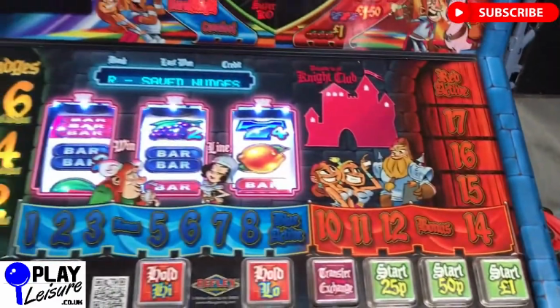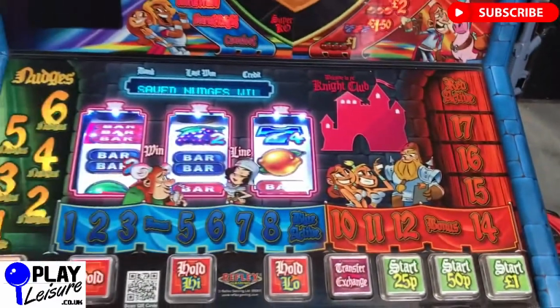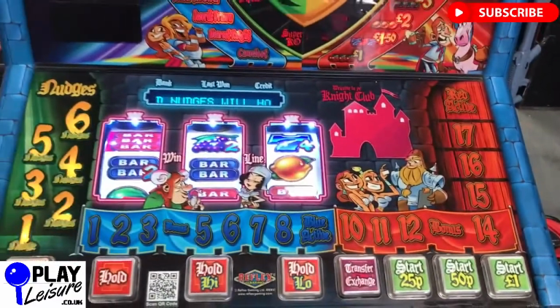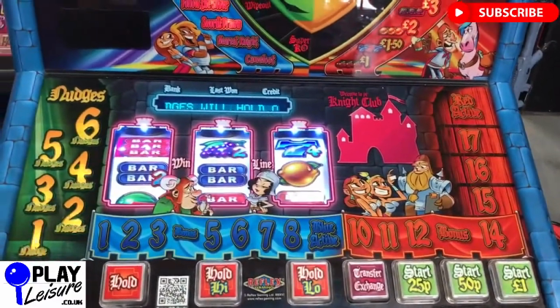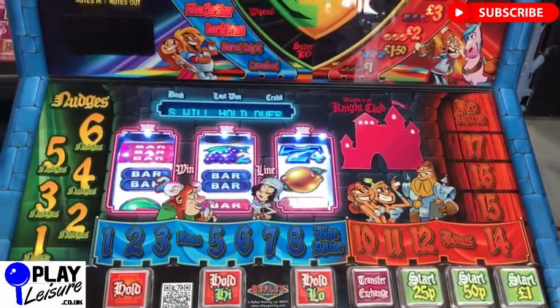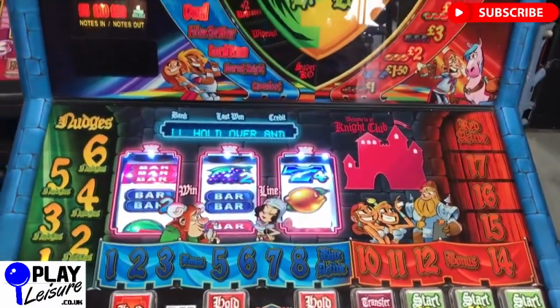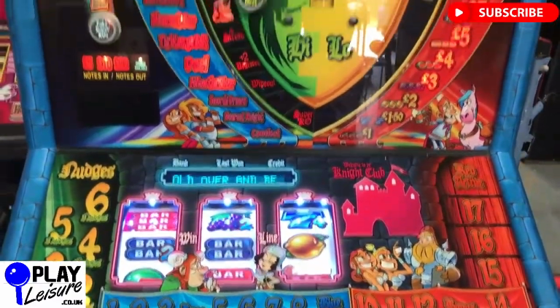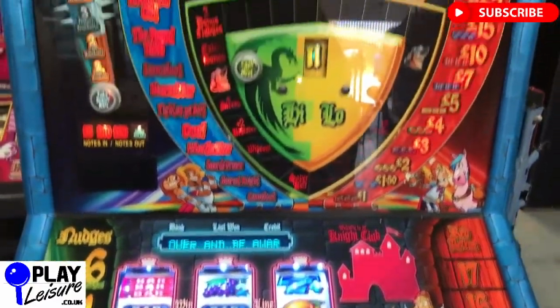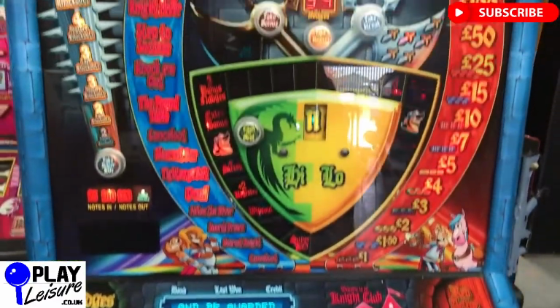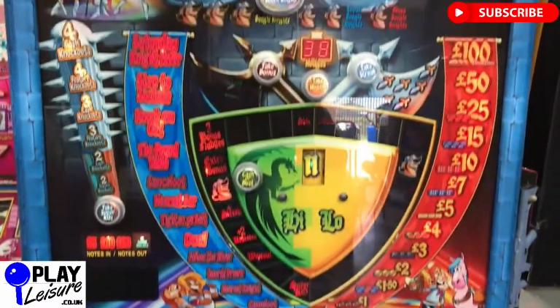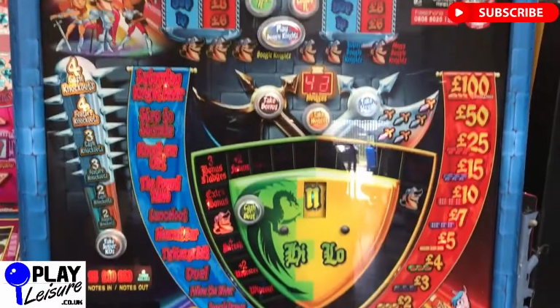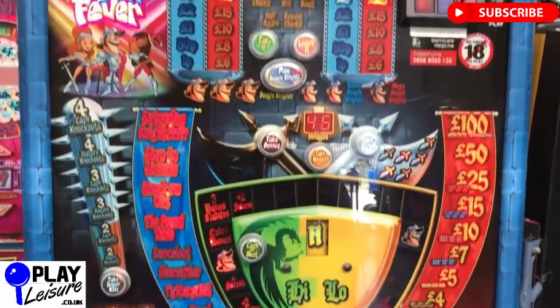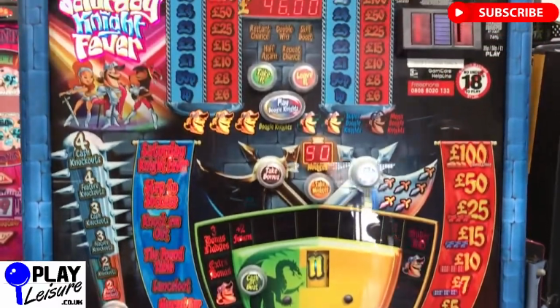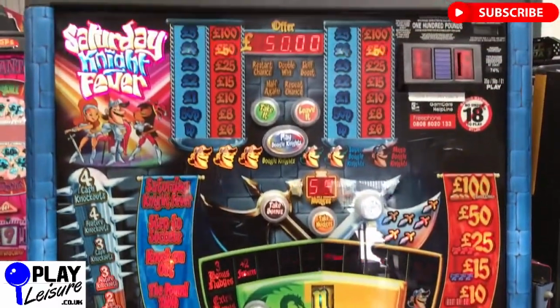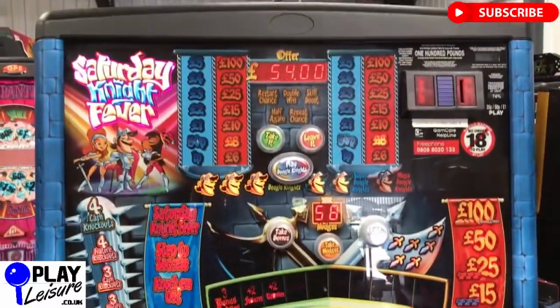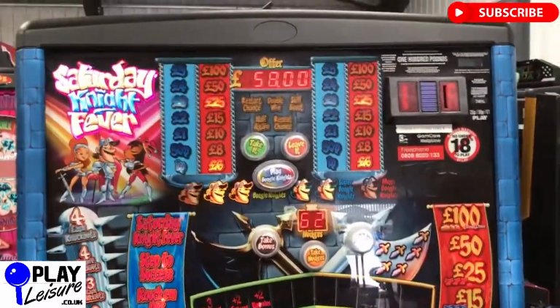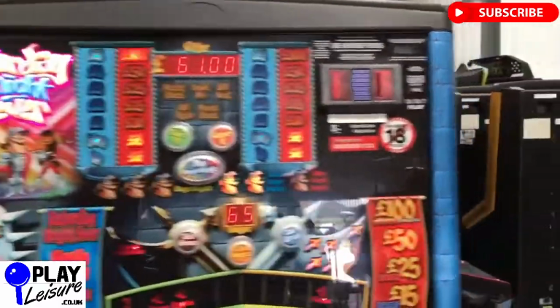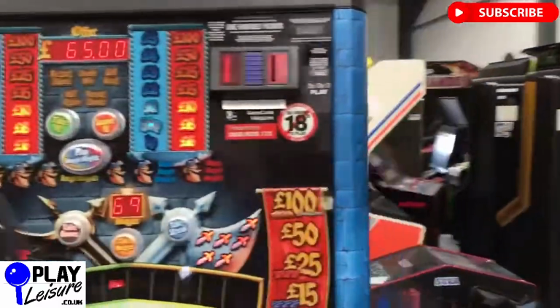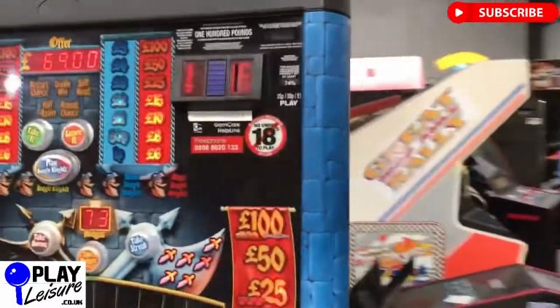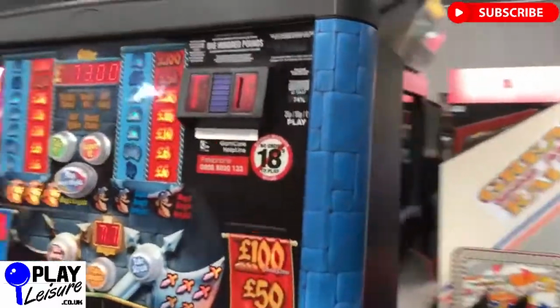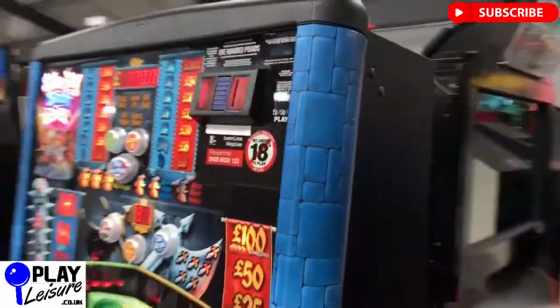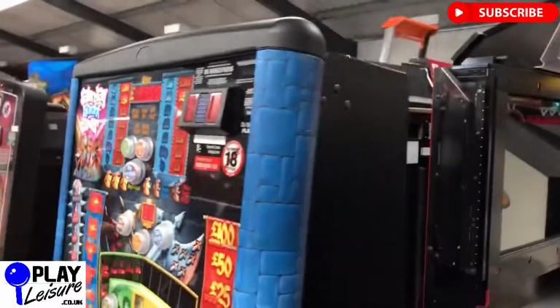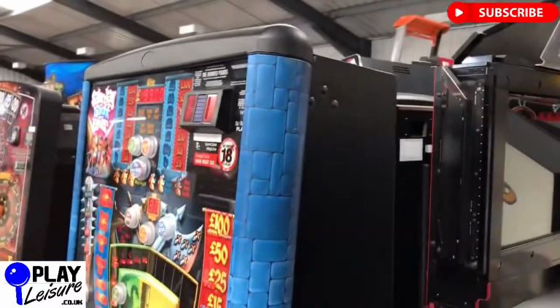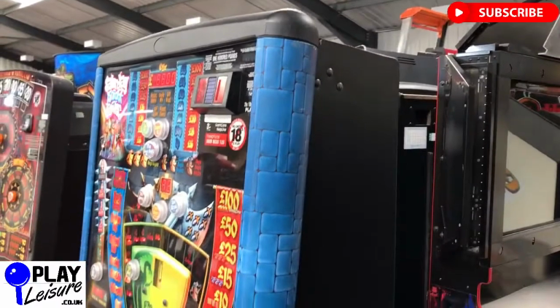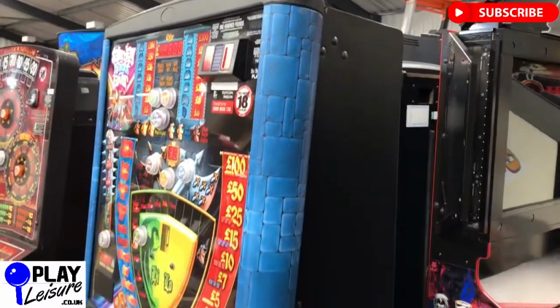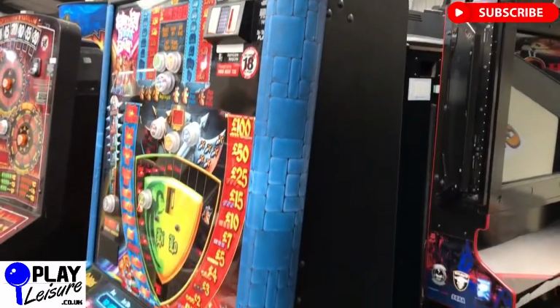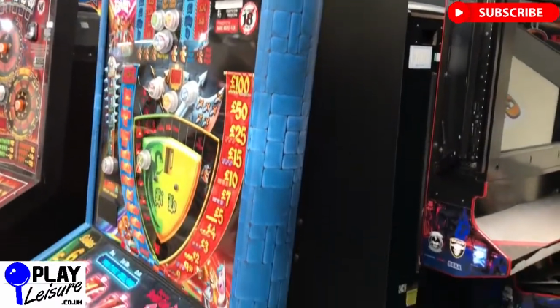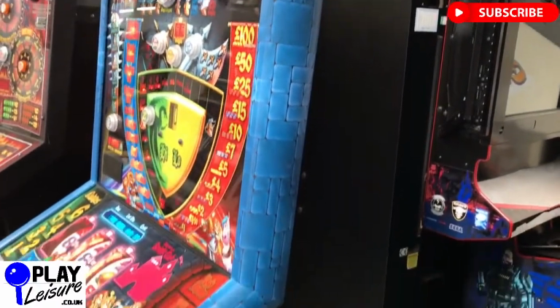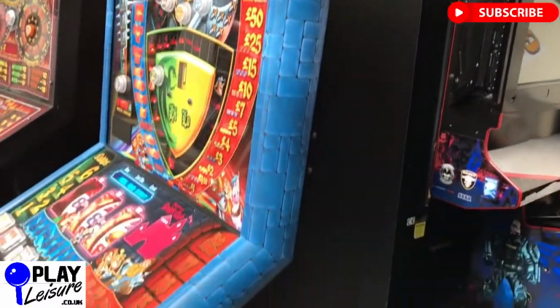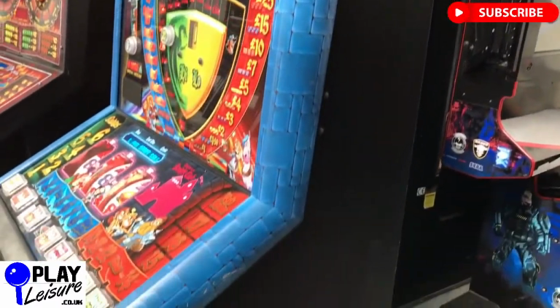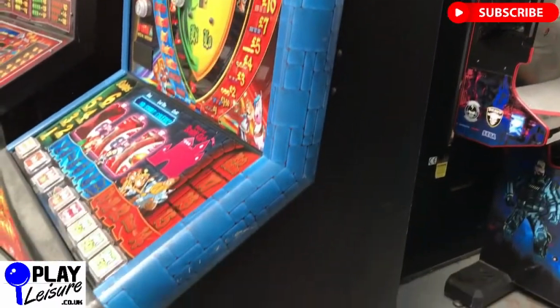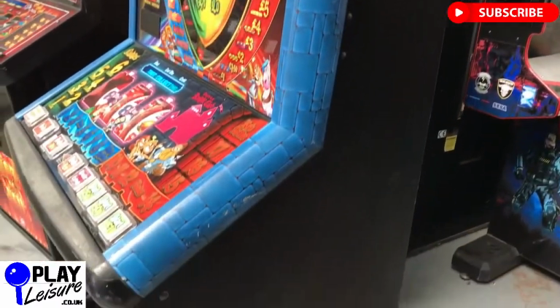The main play field looks good — nice and bright. And the other side of the cab looks good also.